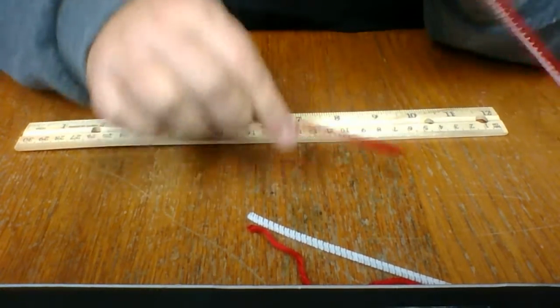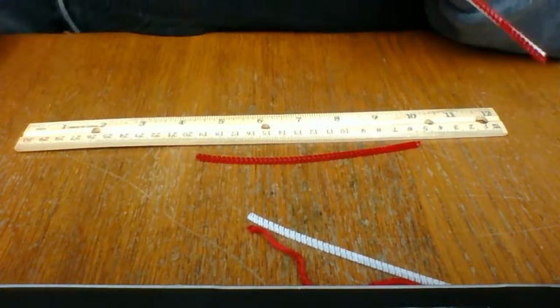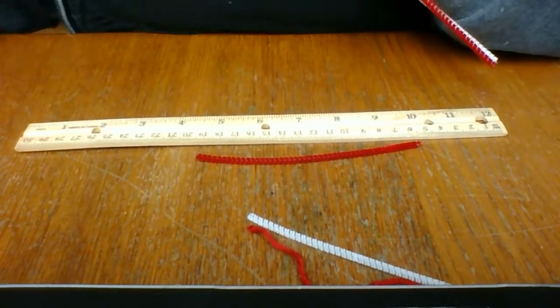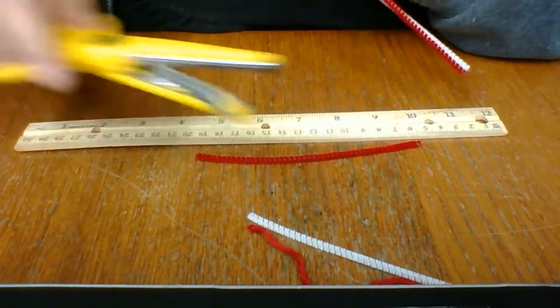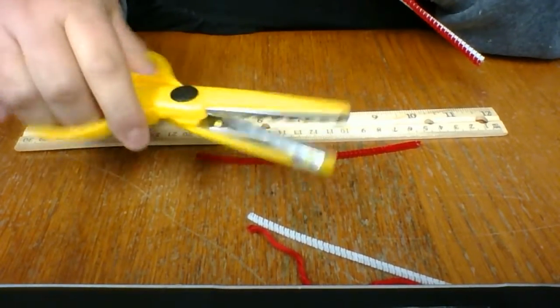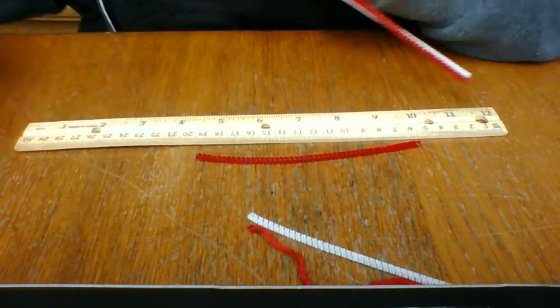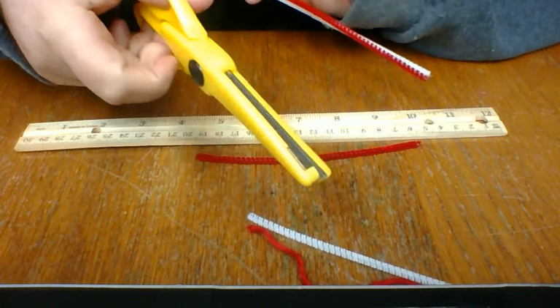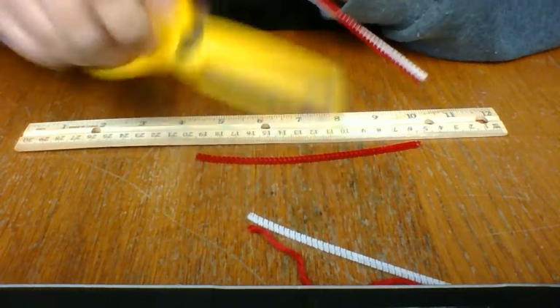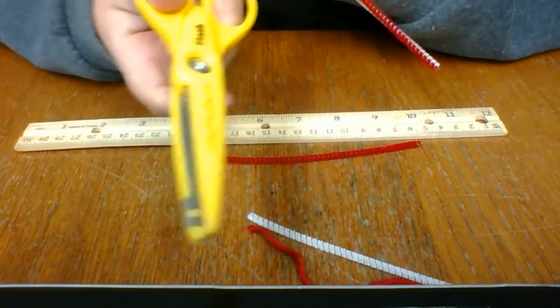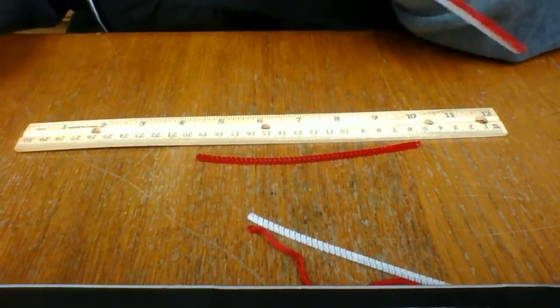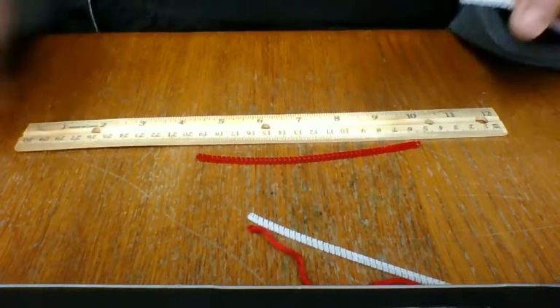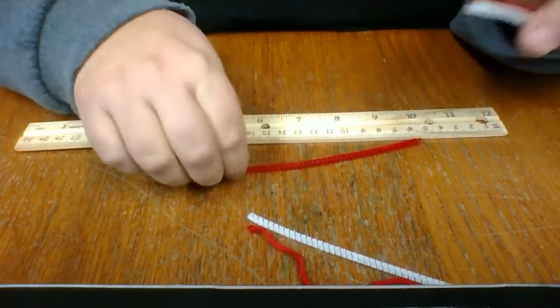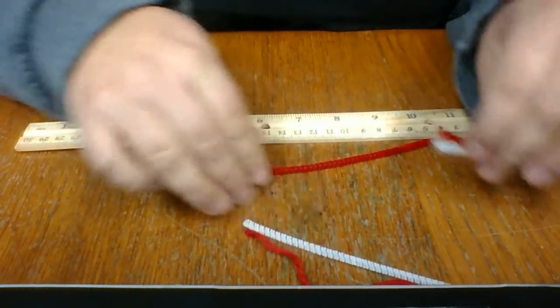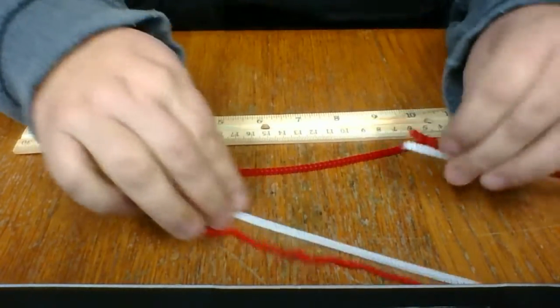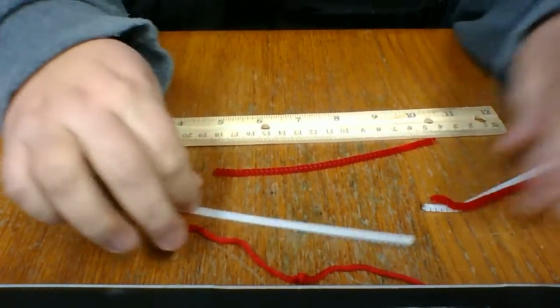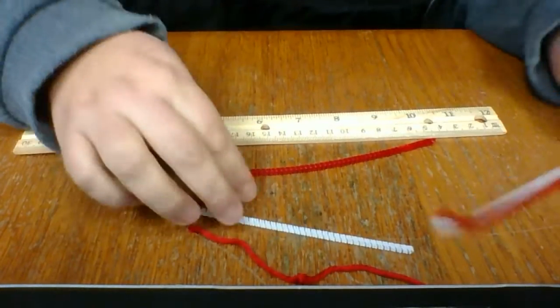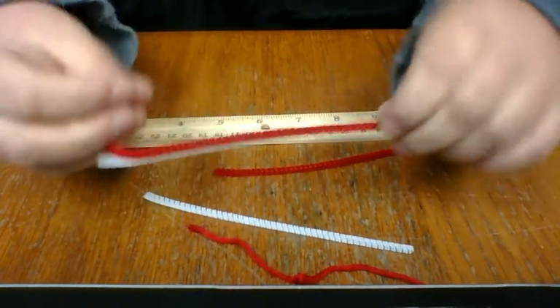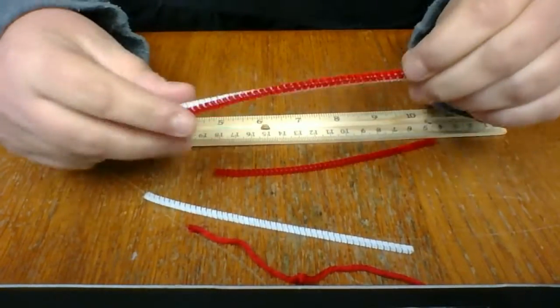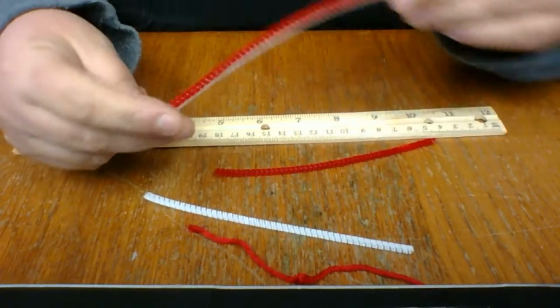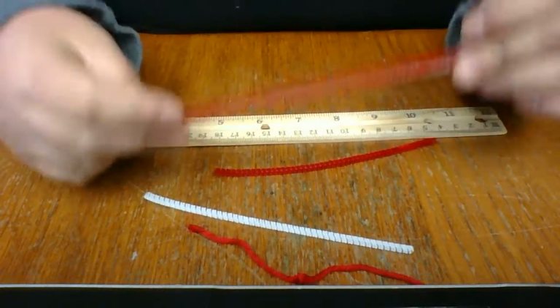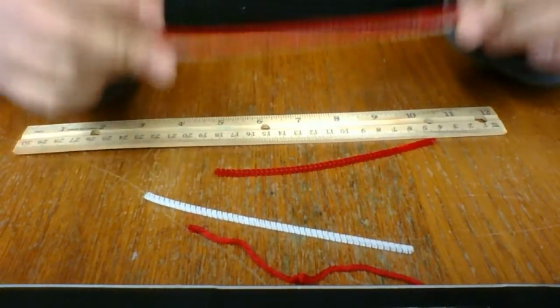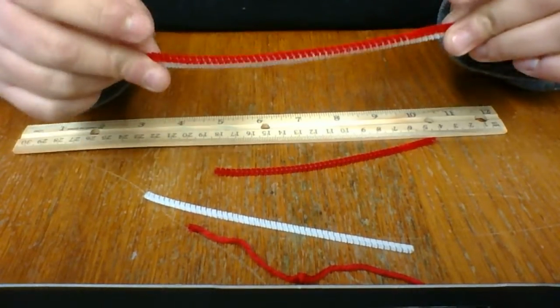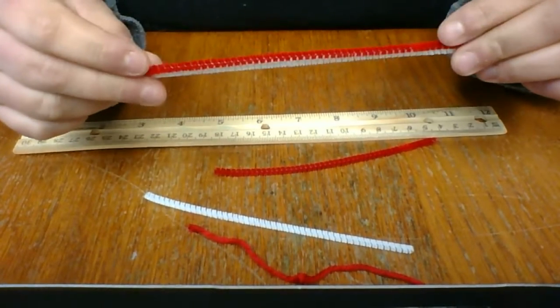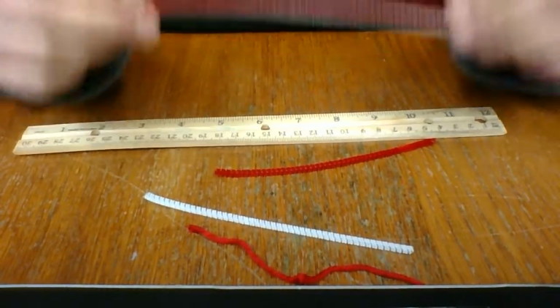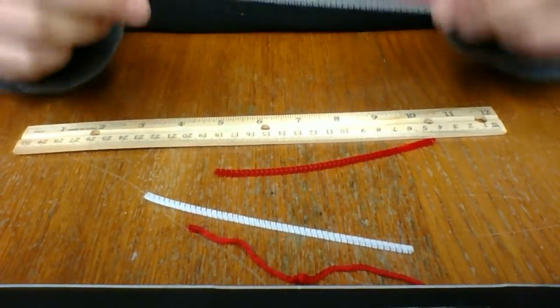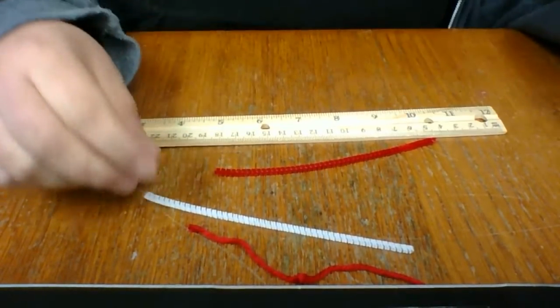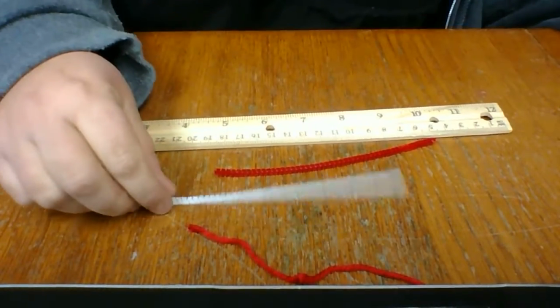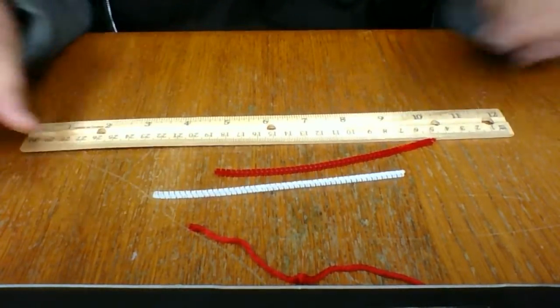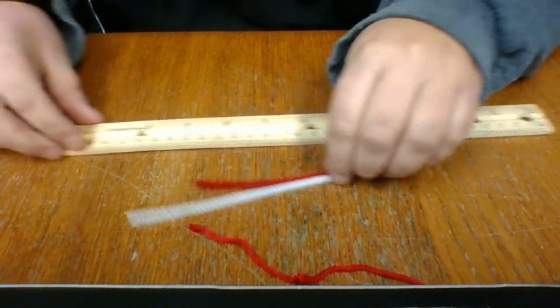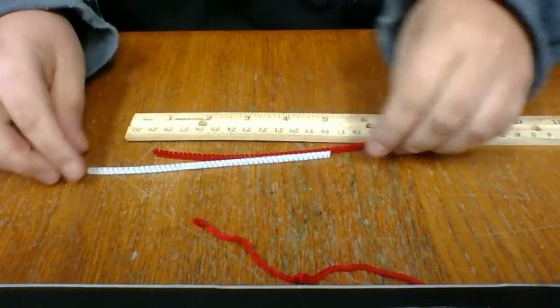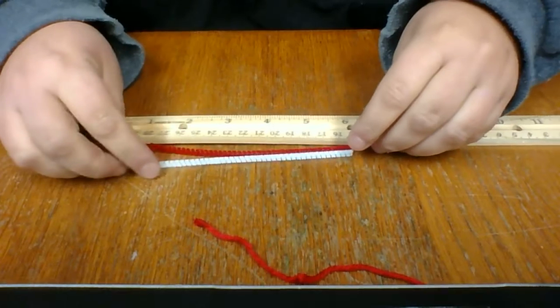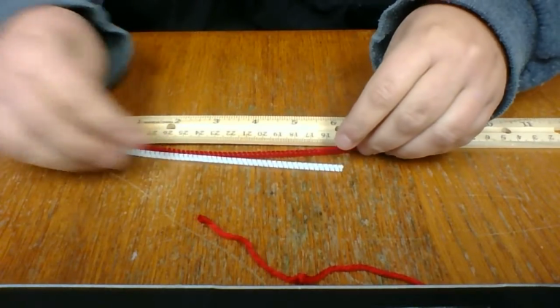I didn't have regular scissors - I literally just used one of these little designer ones. So you will have extra pipe cleaner. If you want to make two candy canes, you are more than welcome to. But first we're going to start with this one.